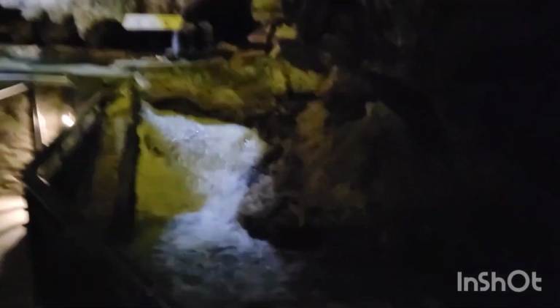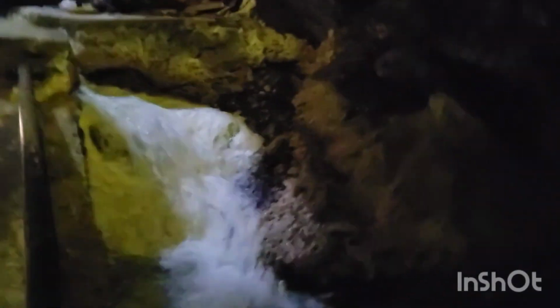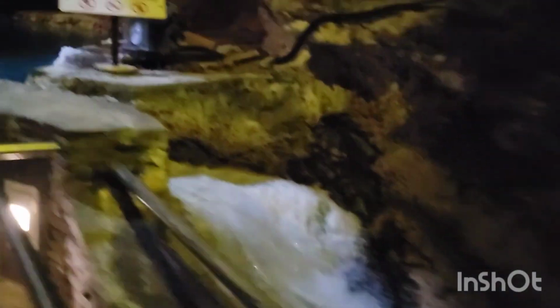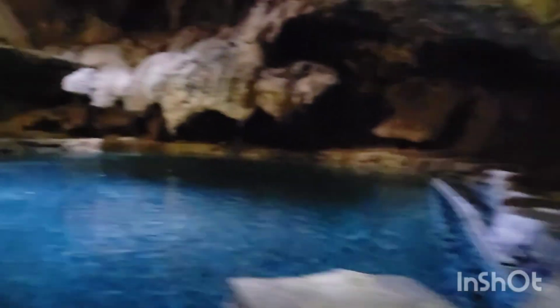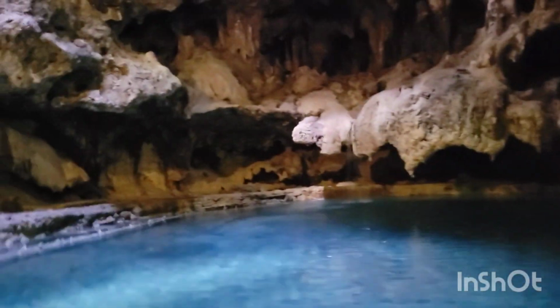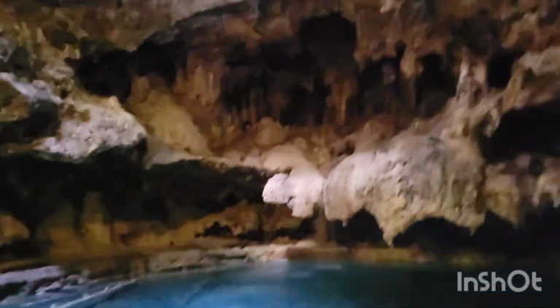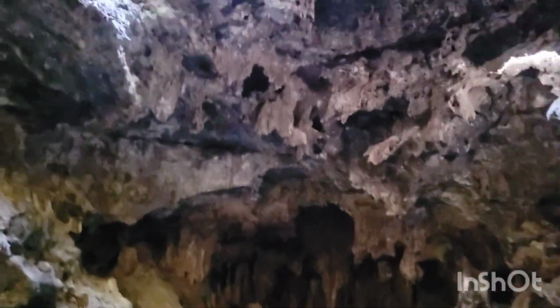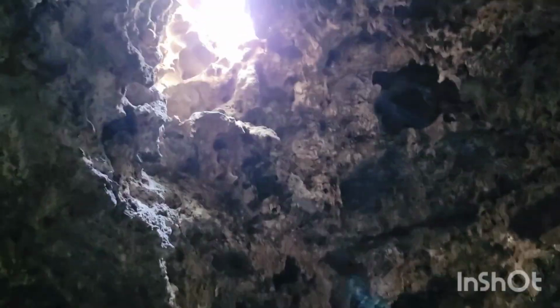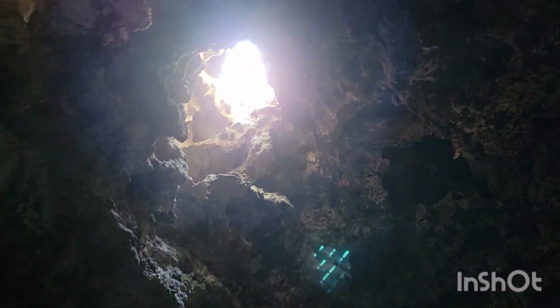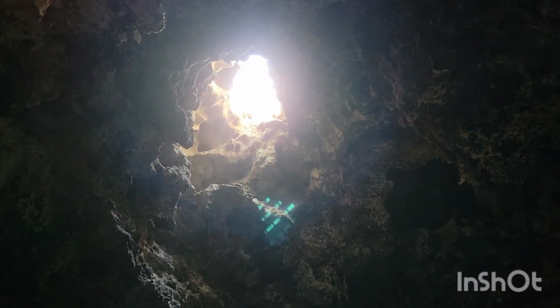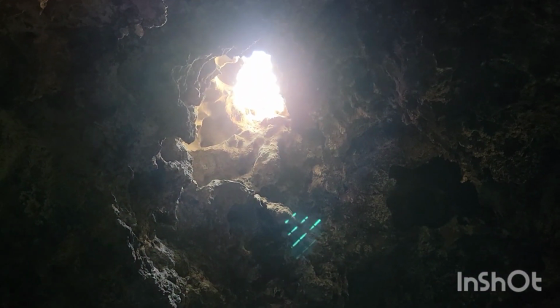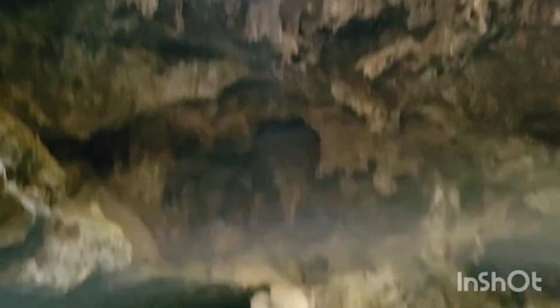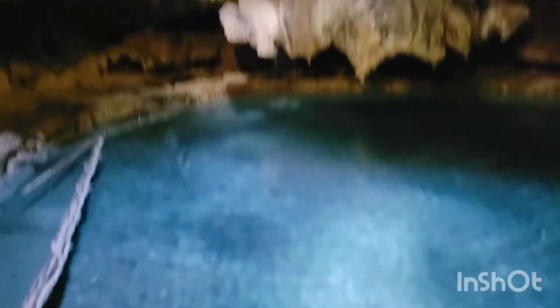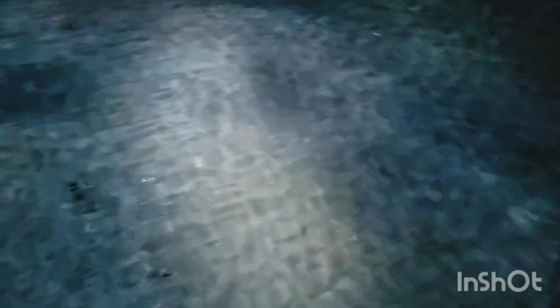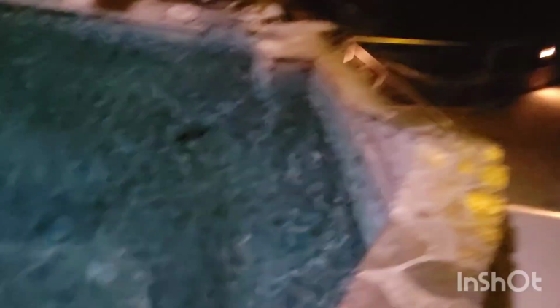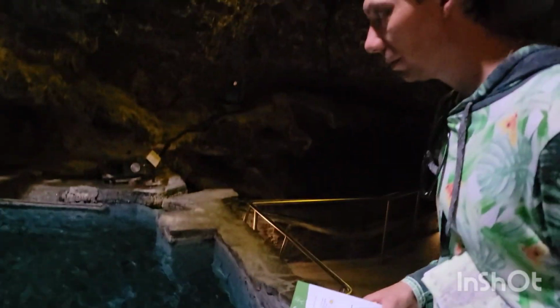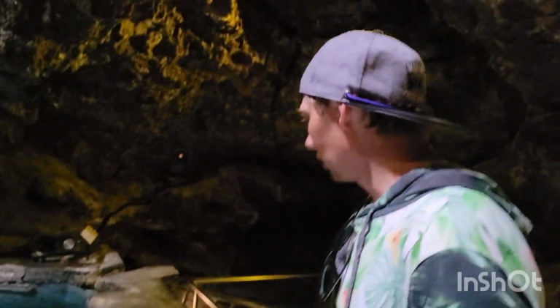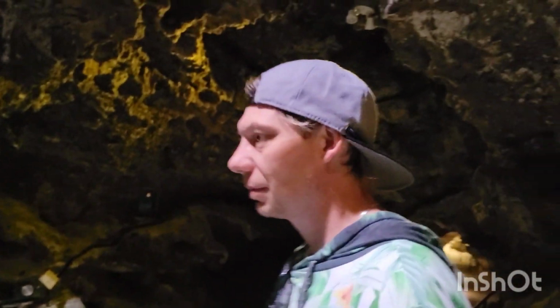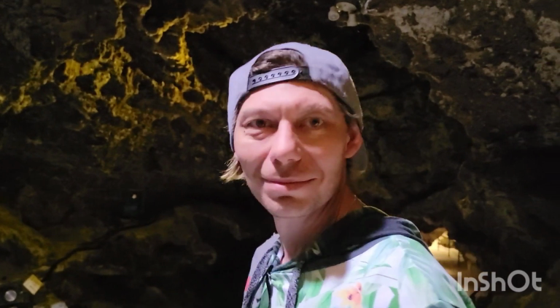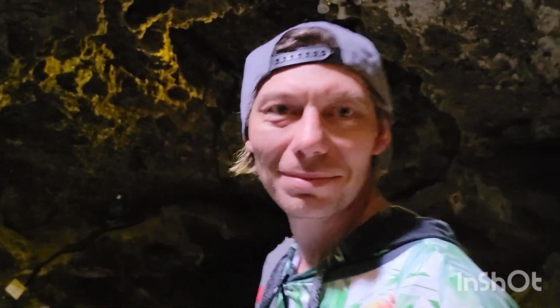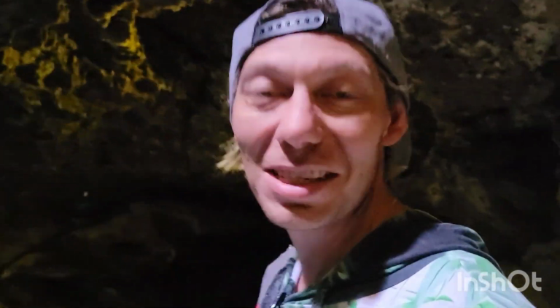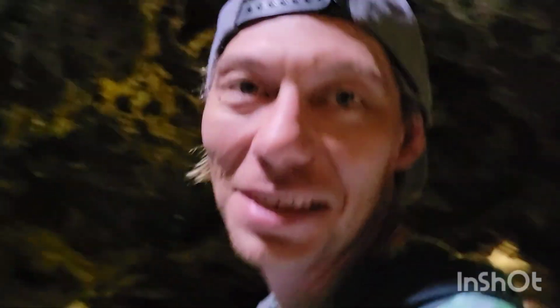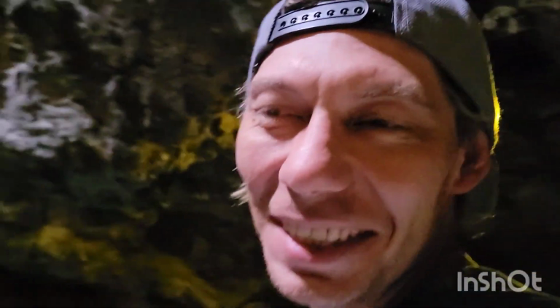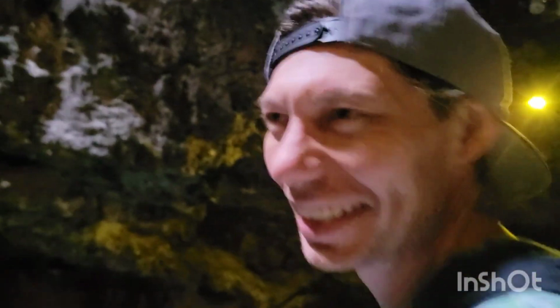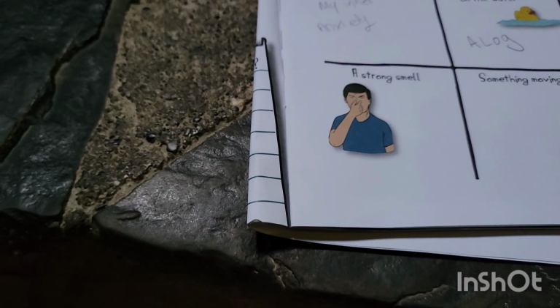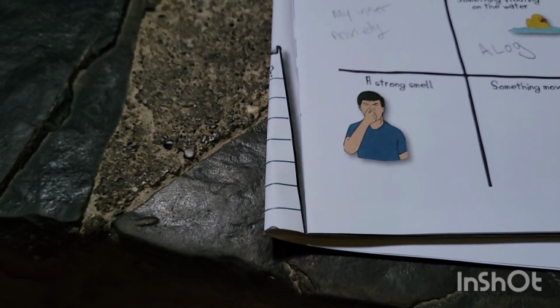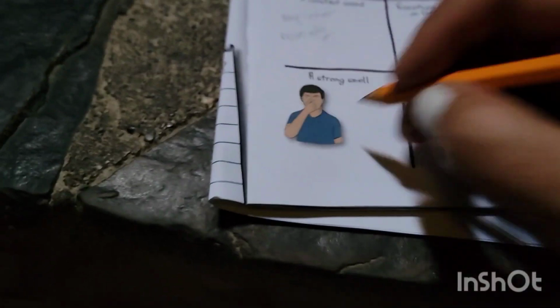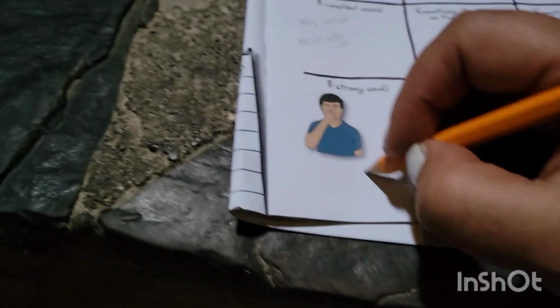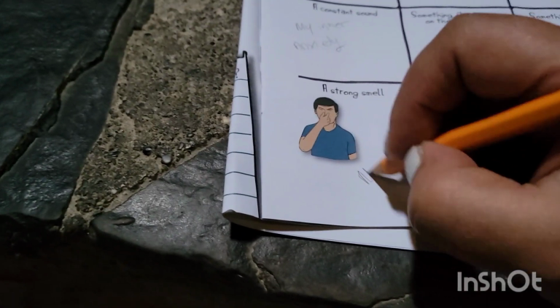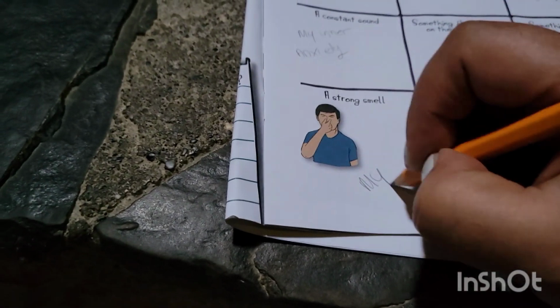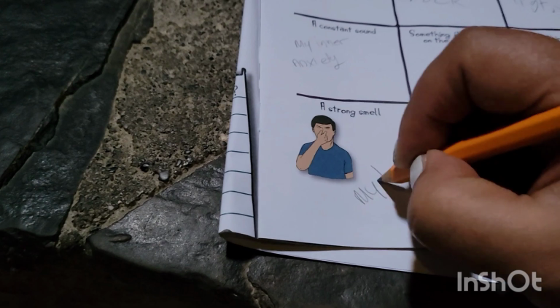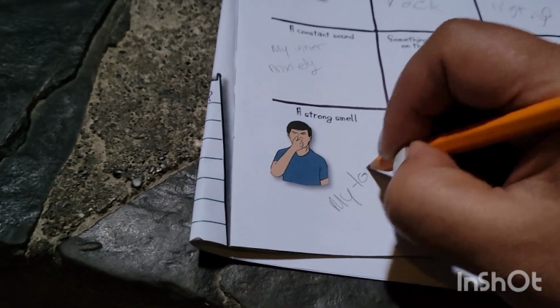Here's the main cave basin. Looking cool. It smelled in there. It smells in here — a strong smell. My toots.